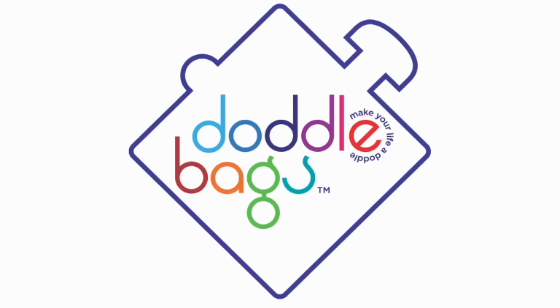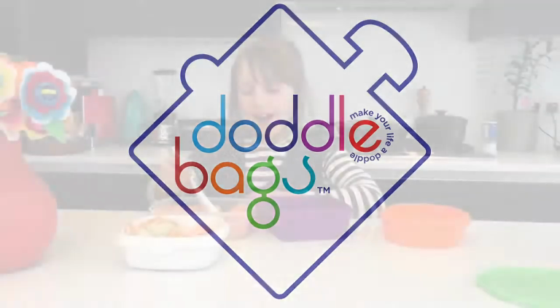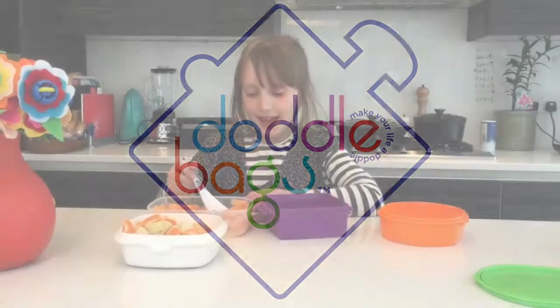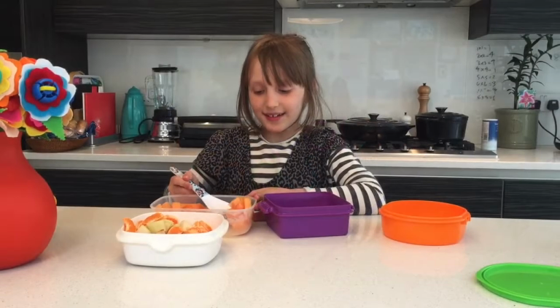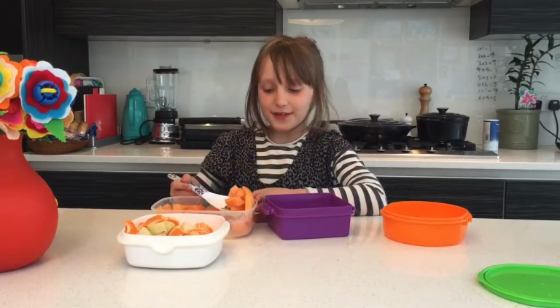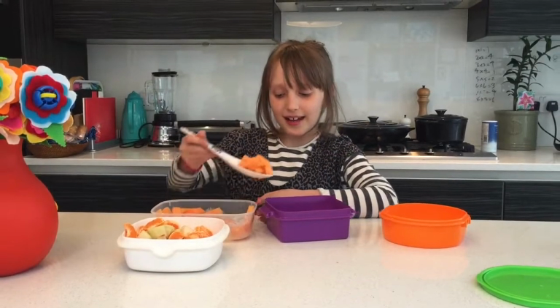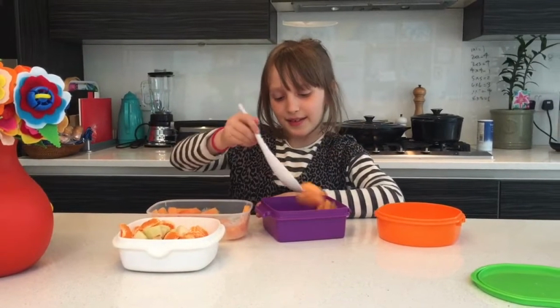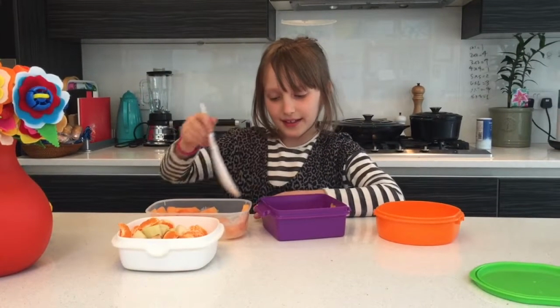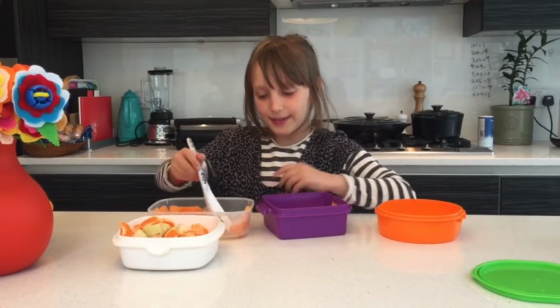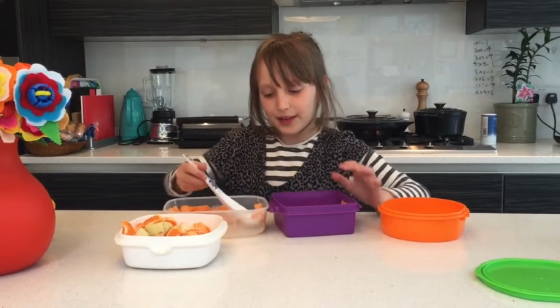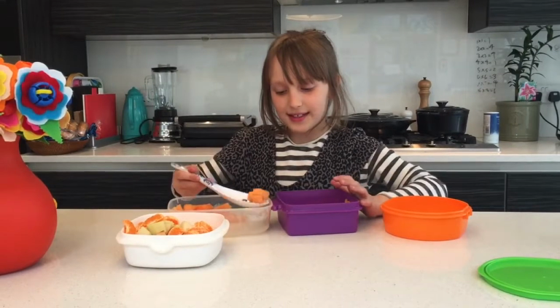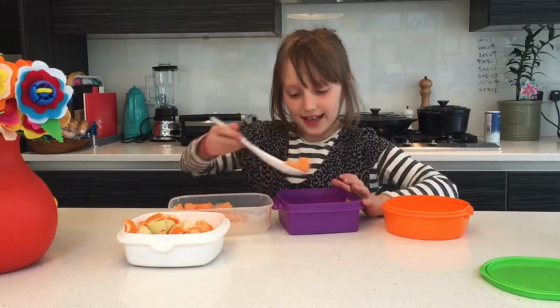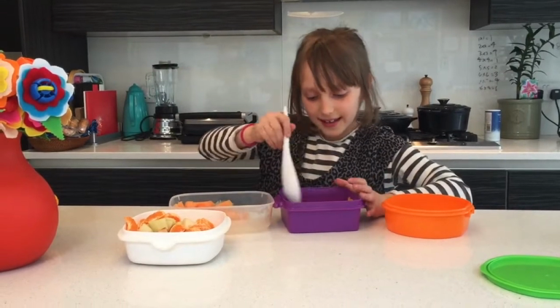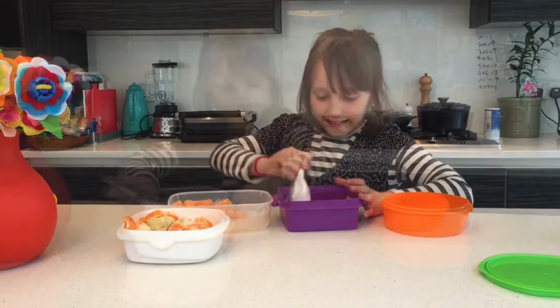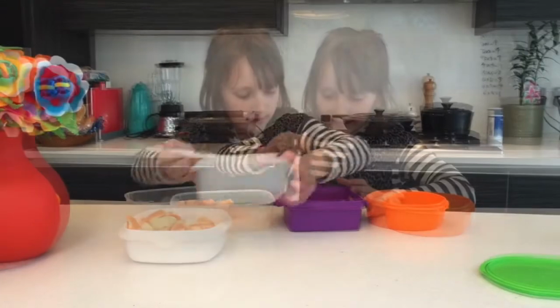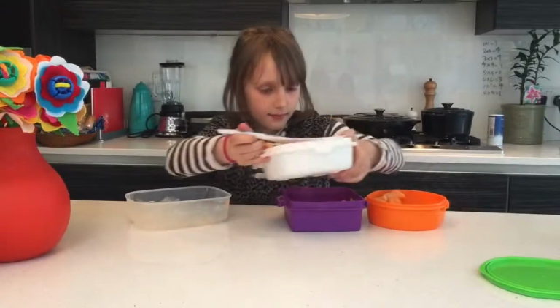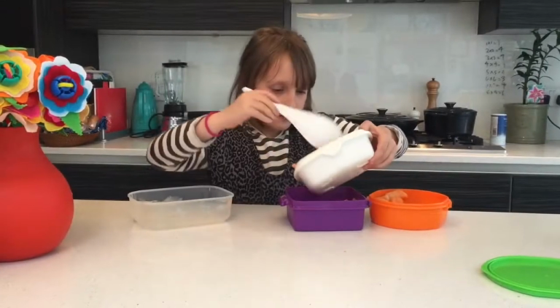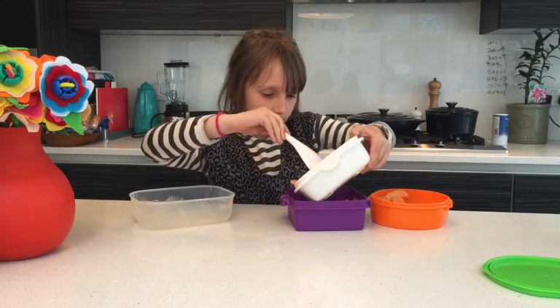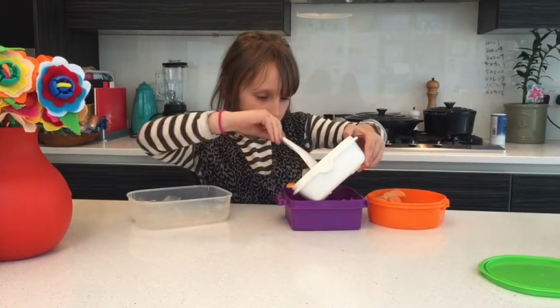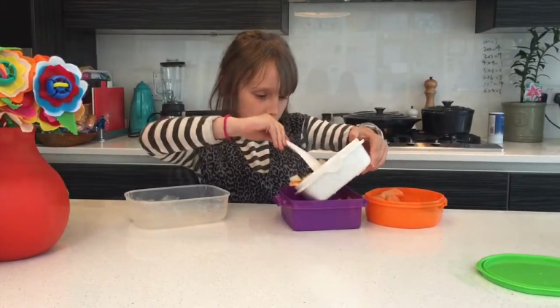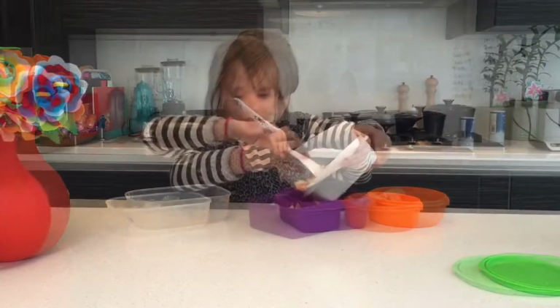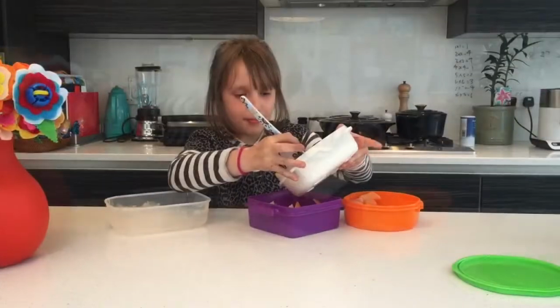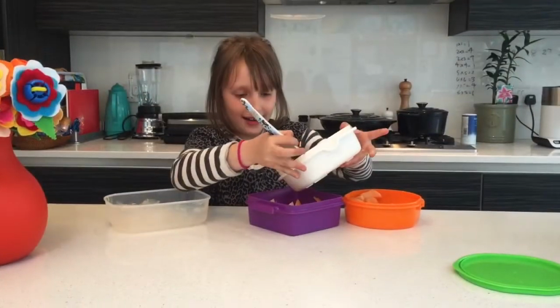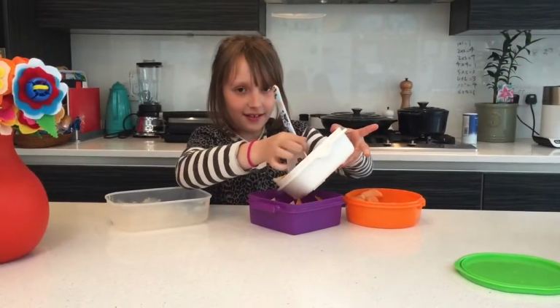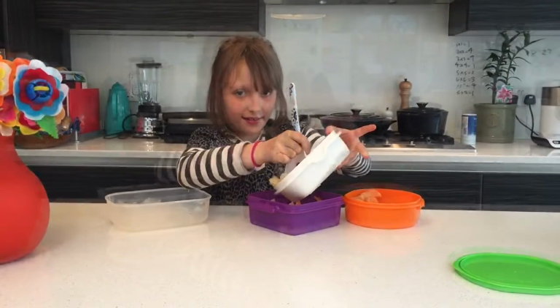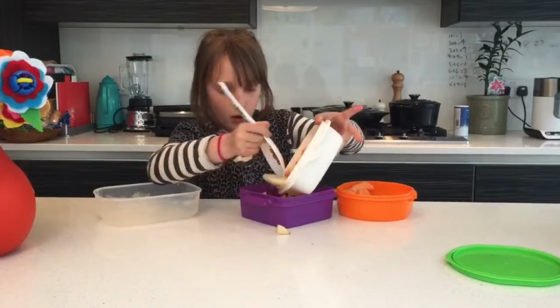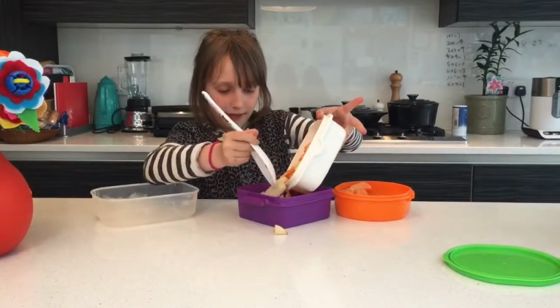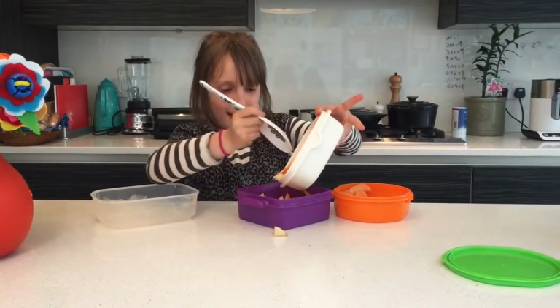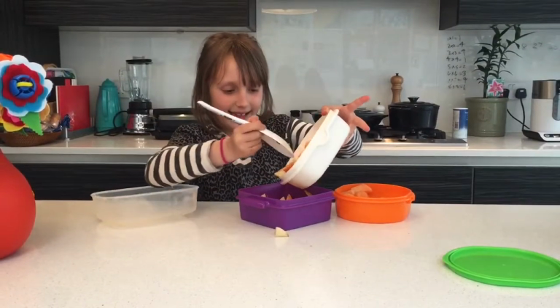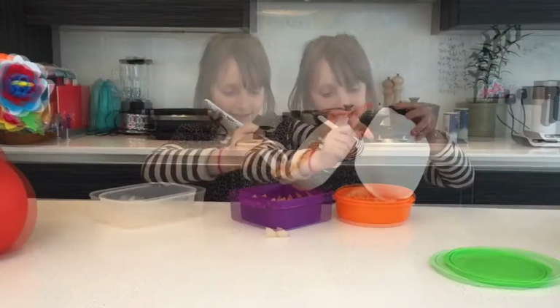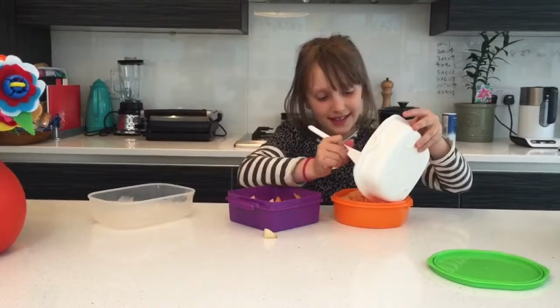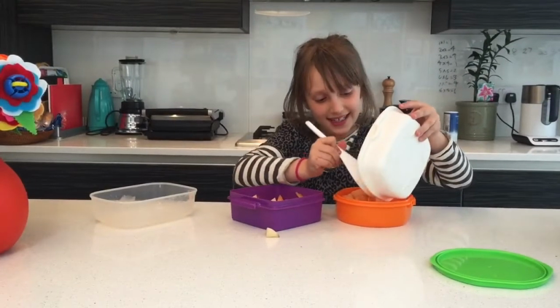I've made a fruit salad with ingredients beginning with C: cantaloupe melon, conference pears, and clementines.